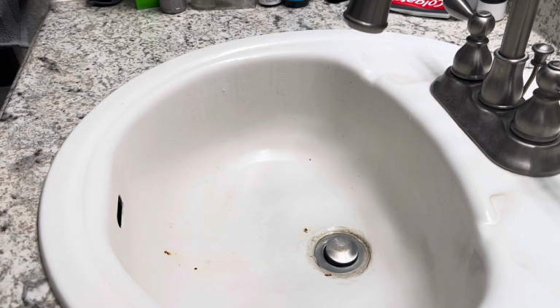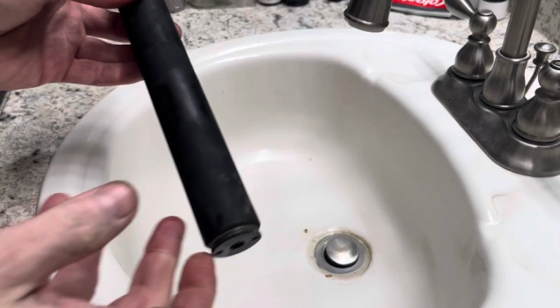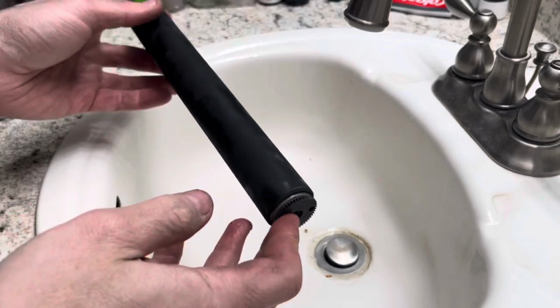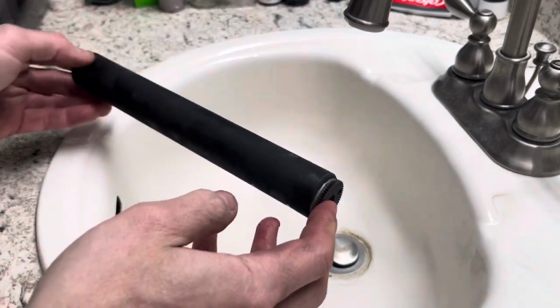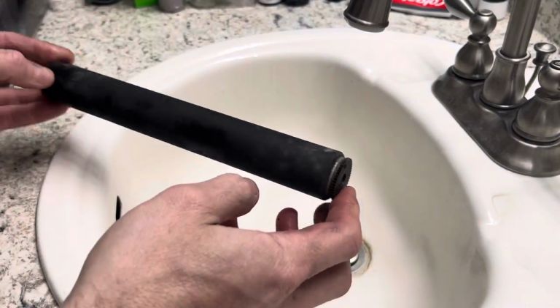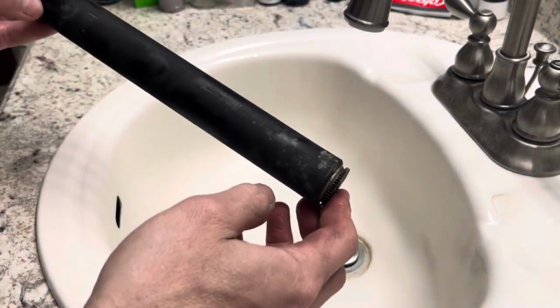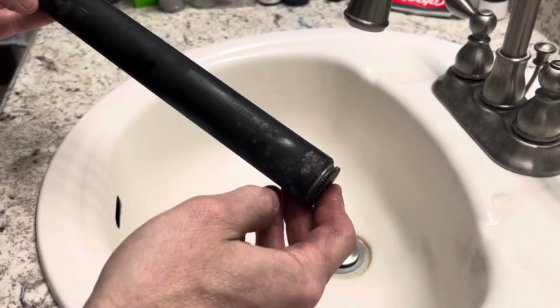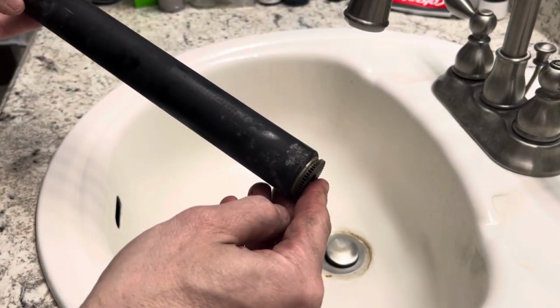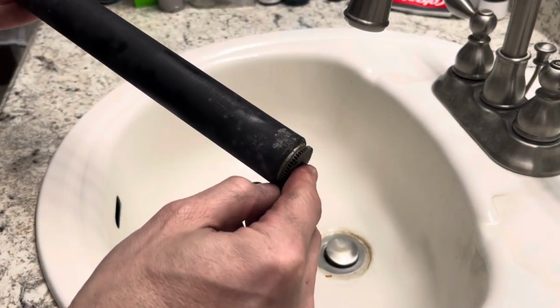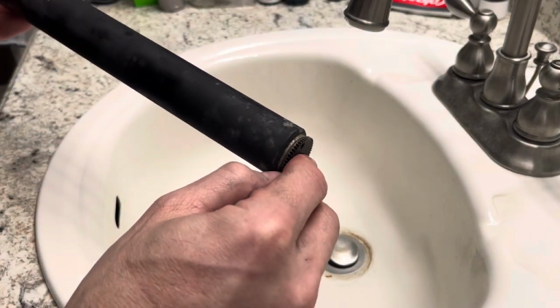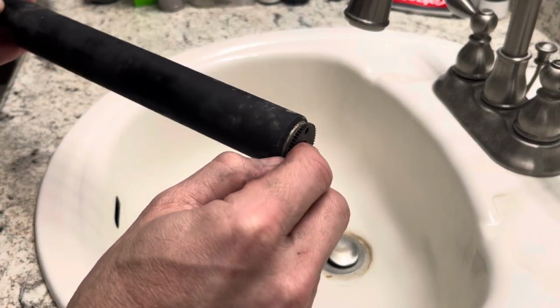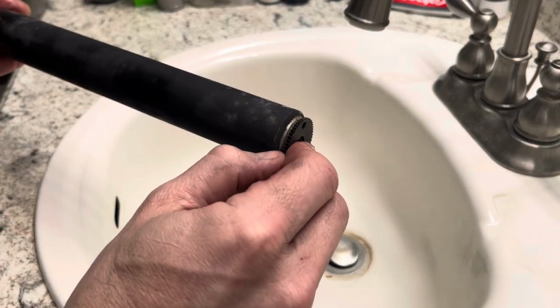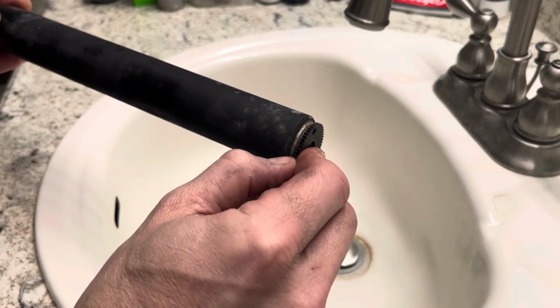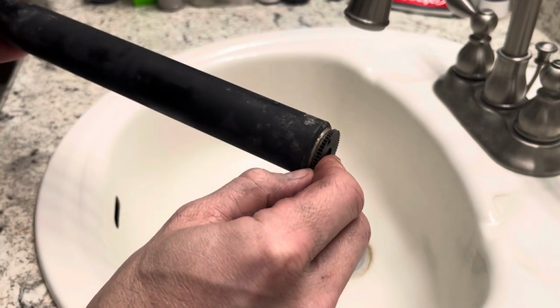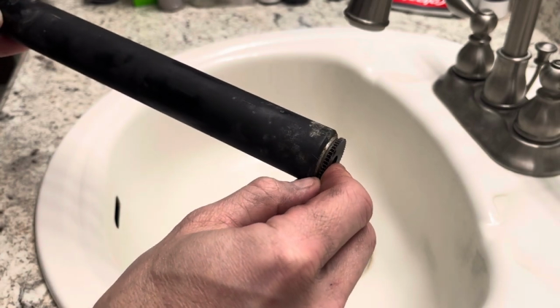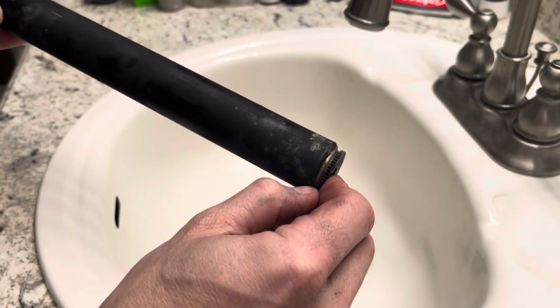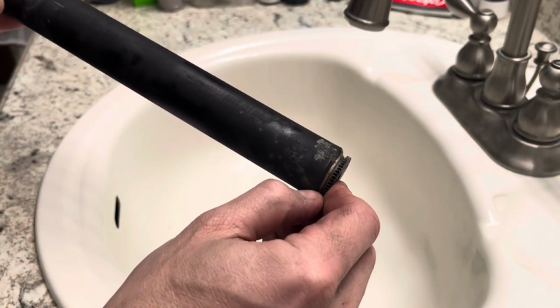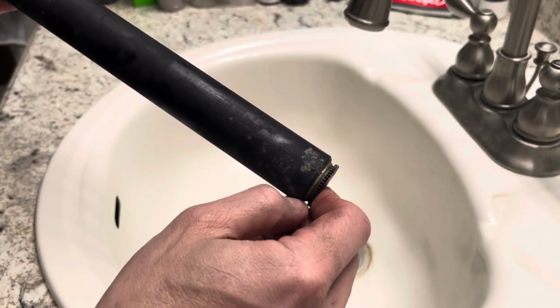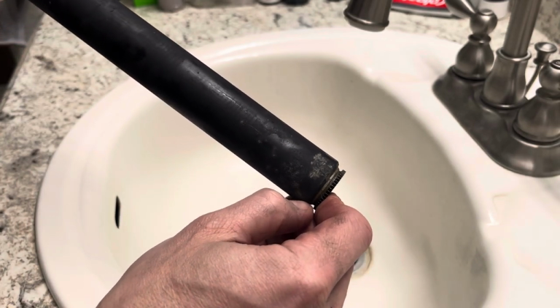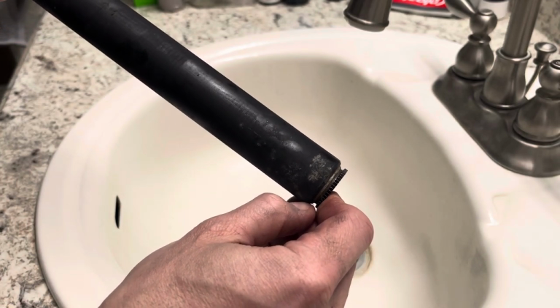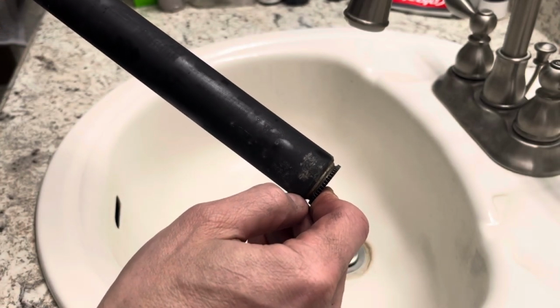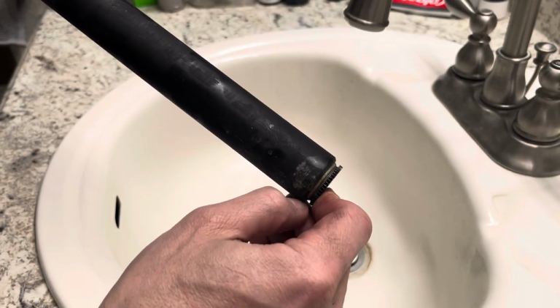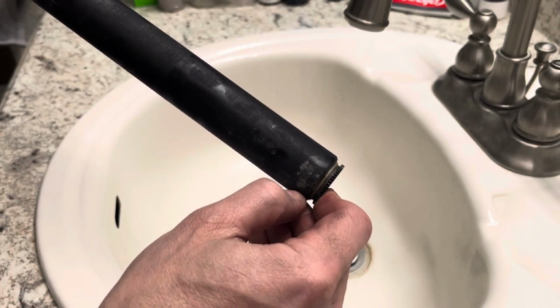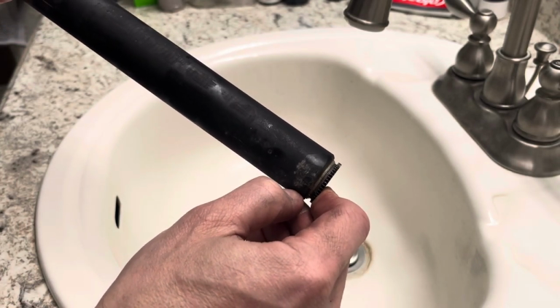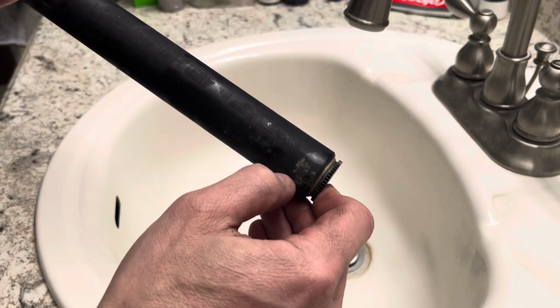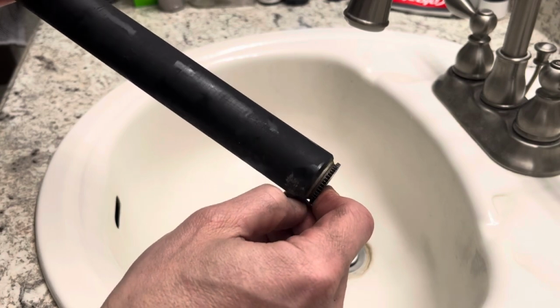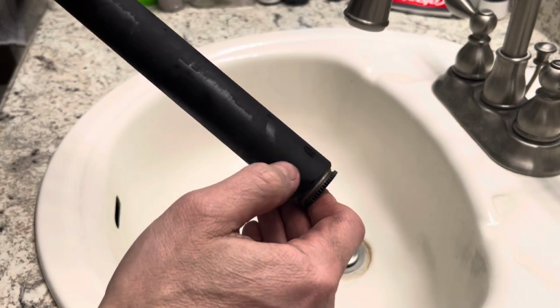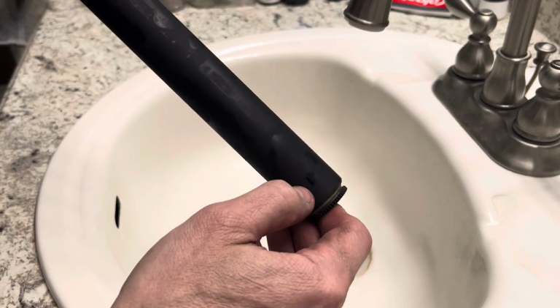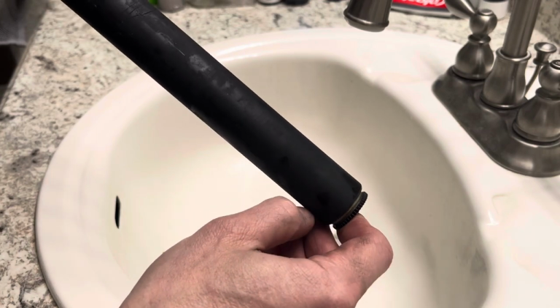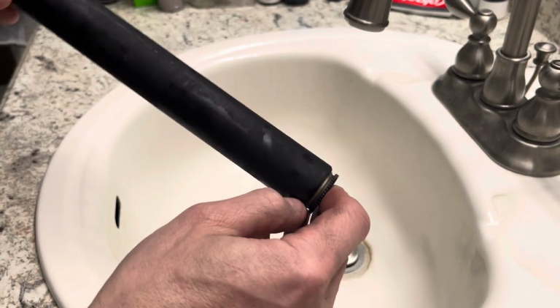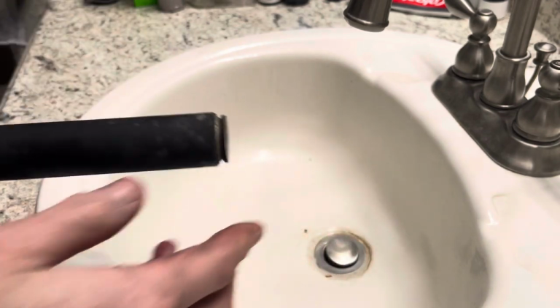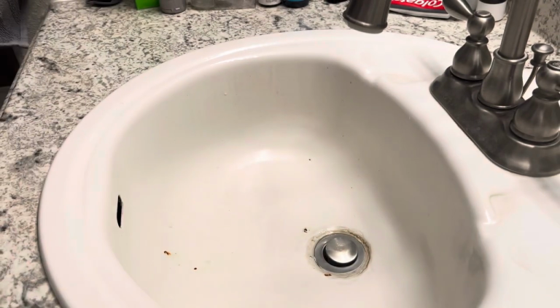I came across a platen today — Olympia SM3 — with an actual soft platen. Holy moly. I think this is the first SM3 in the United States I've ever got with a pretty soft platen. So we're going to resurface it.